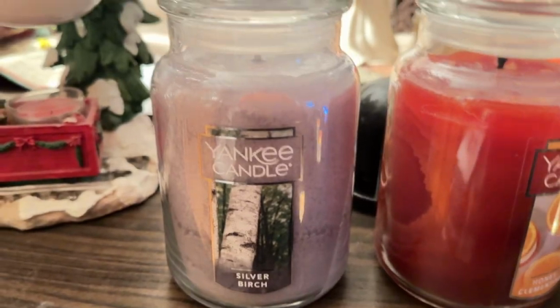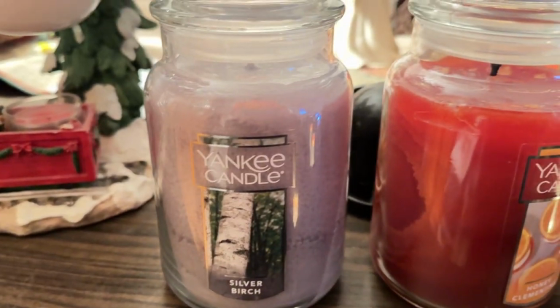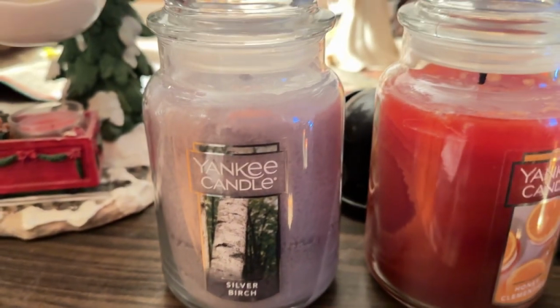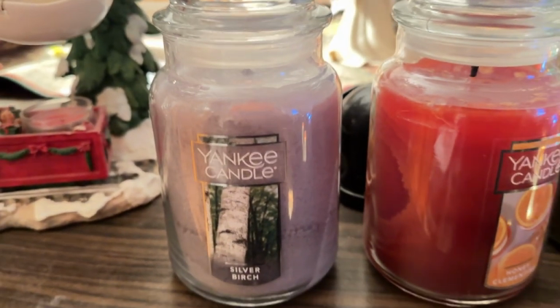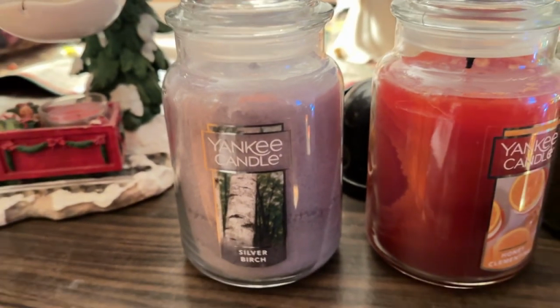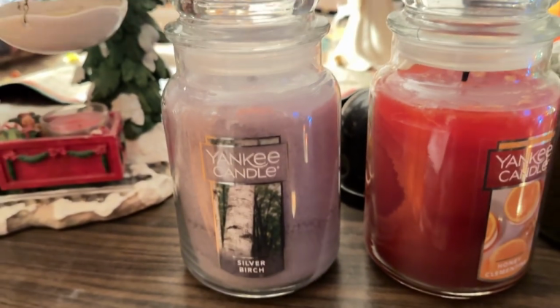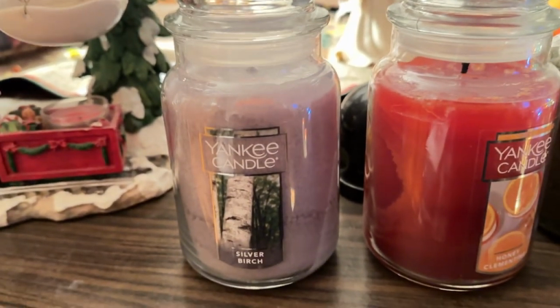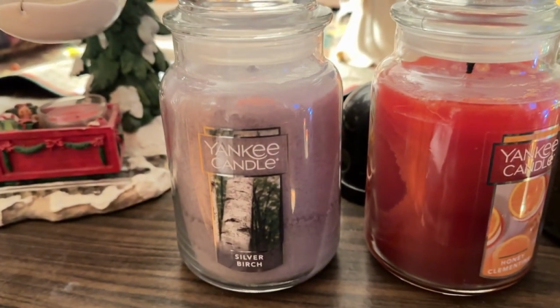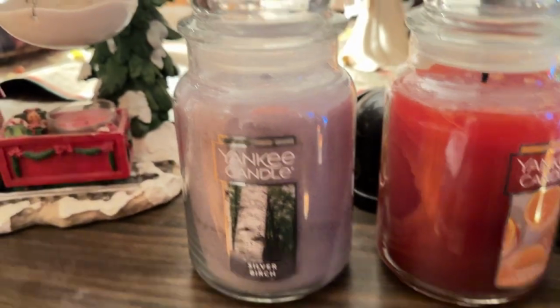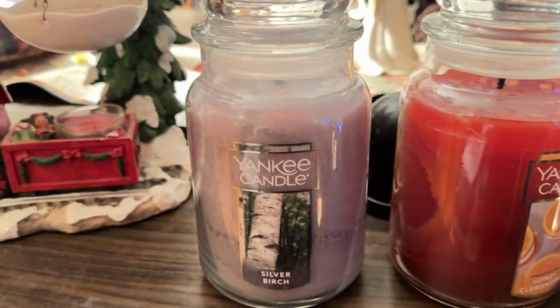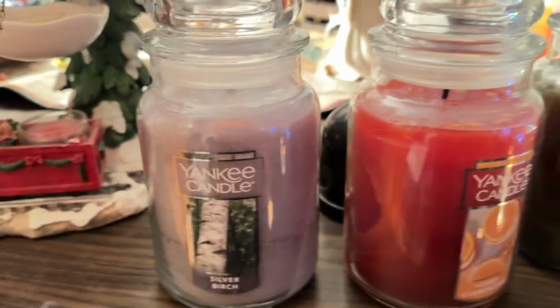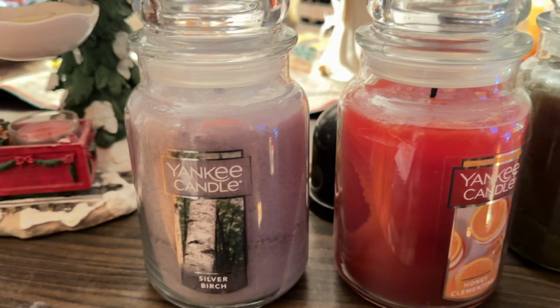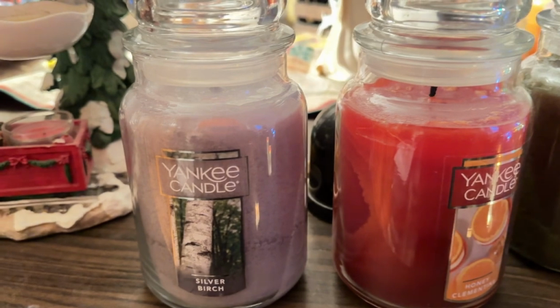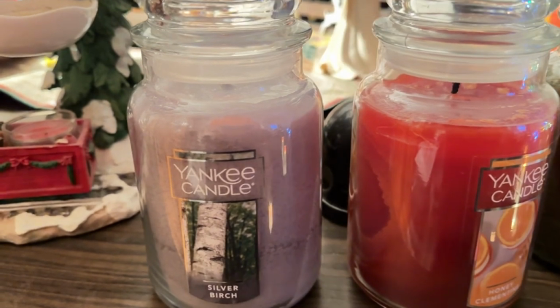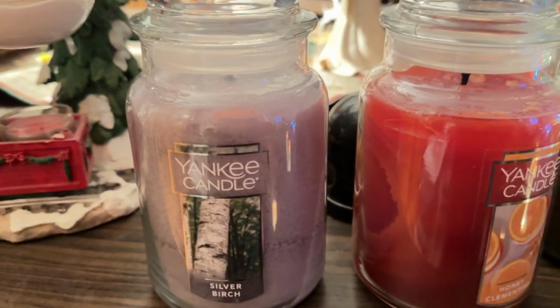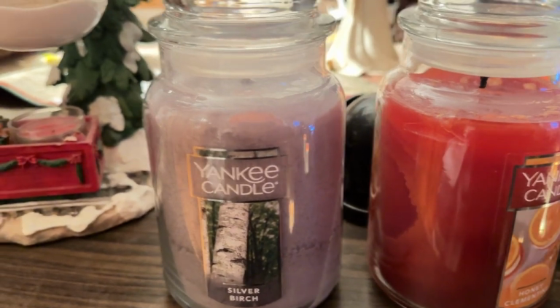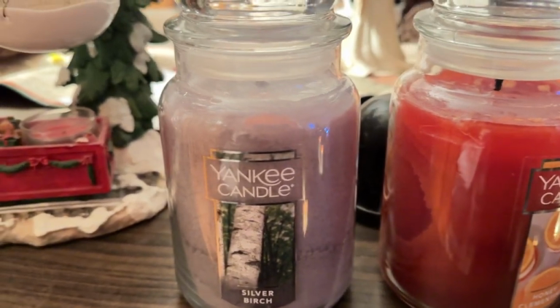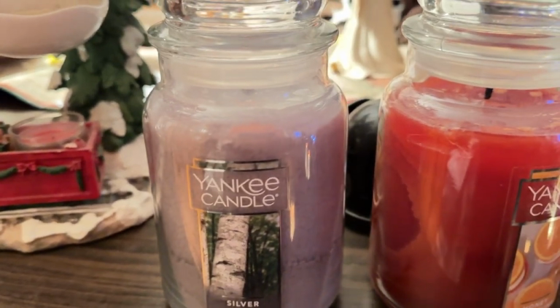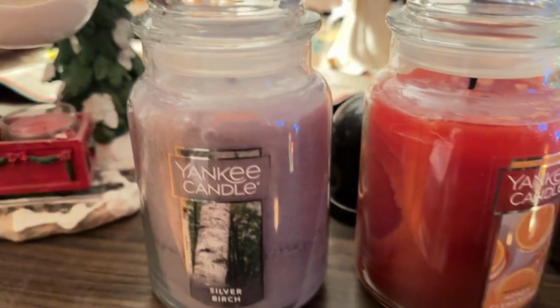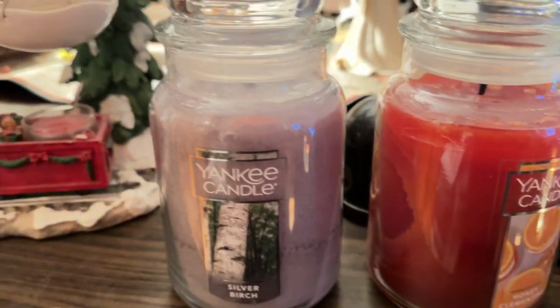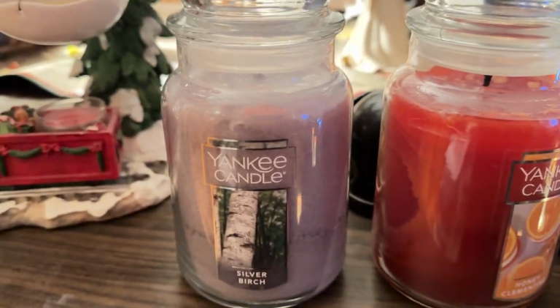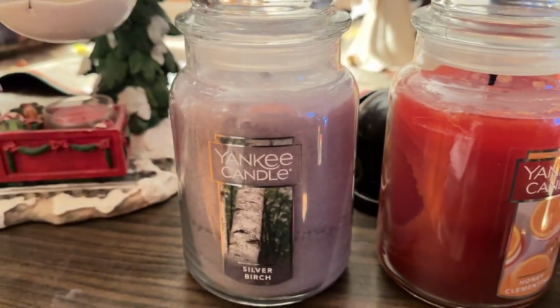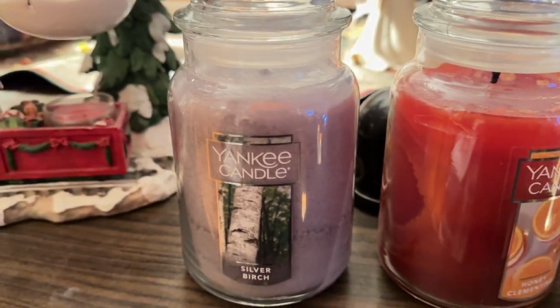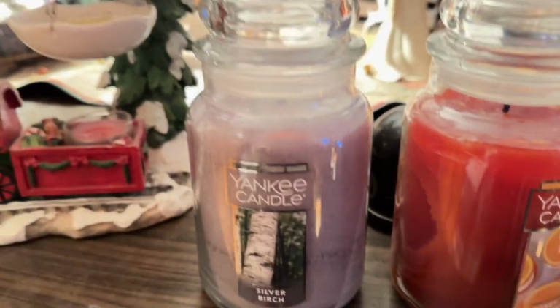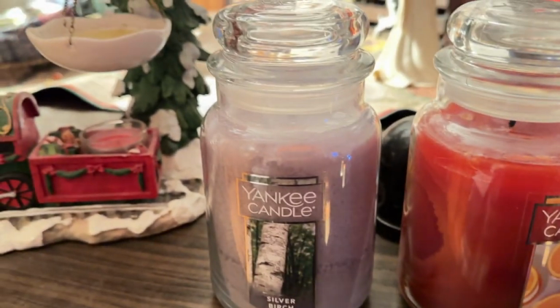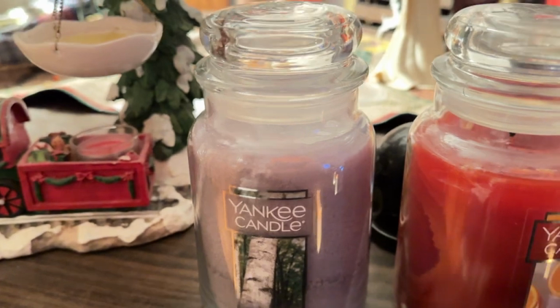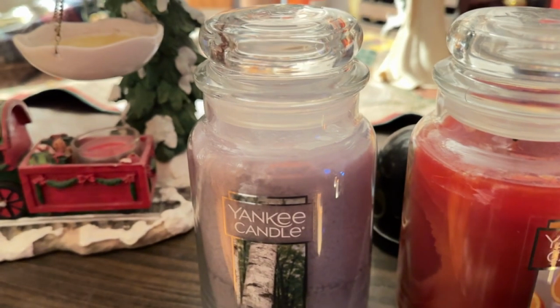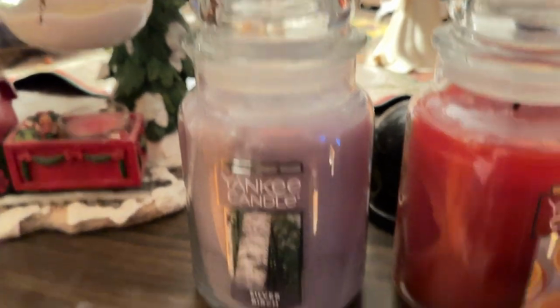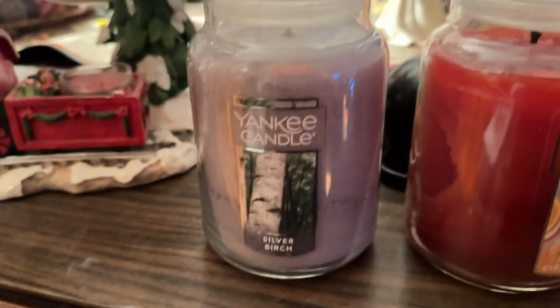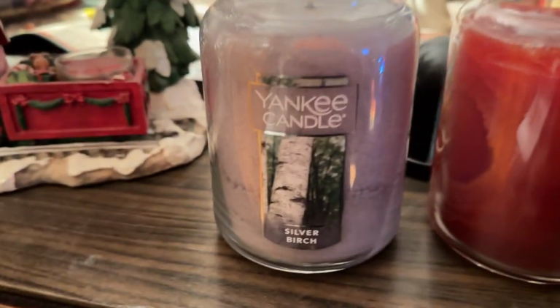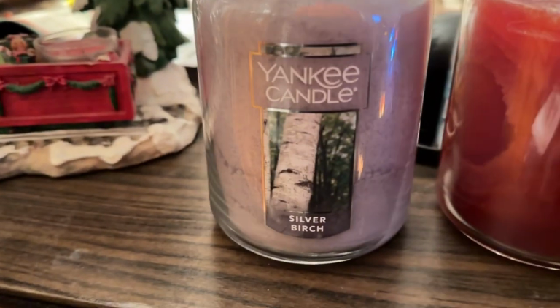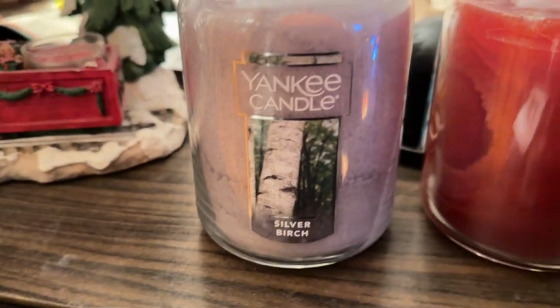Here we are for the beginning of the Yankee Candle video collection. The one I won't be showing is Witch's Brew, because it's burning right now at a different location.